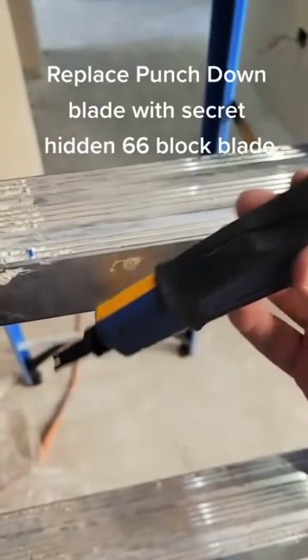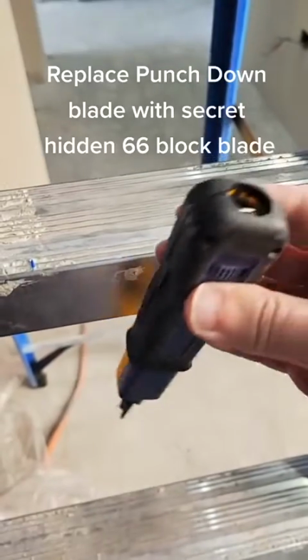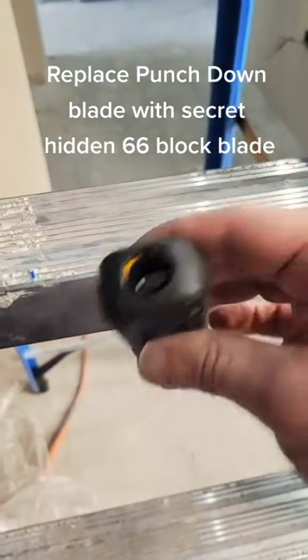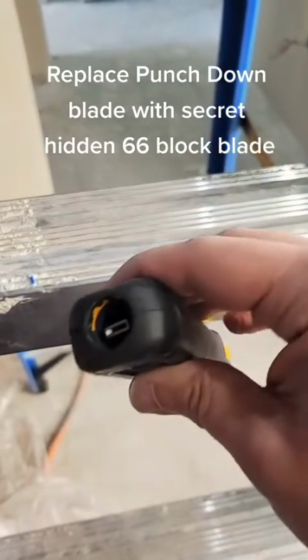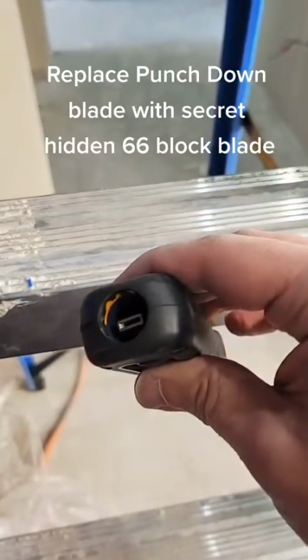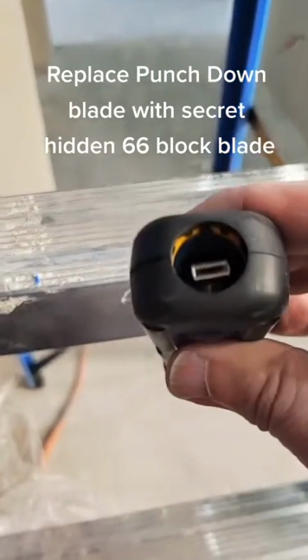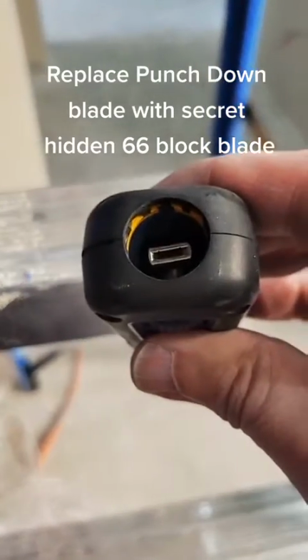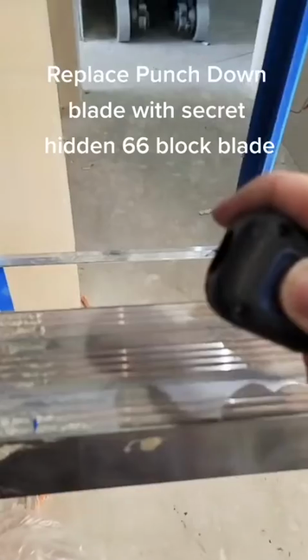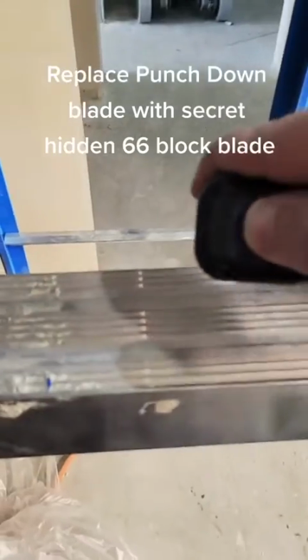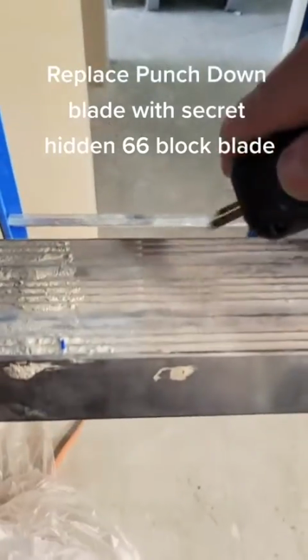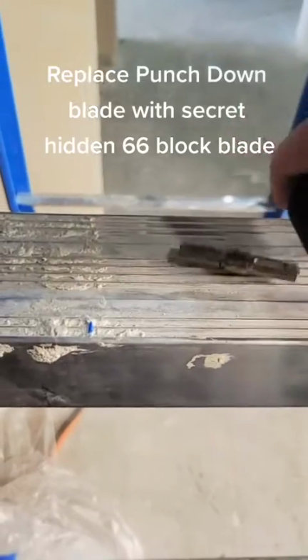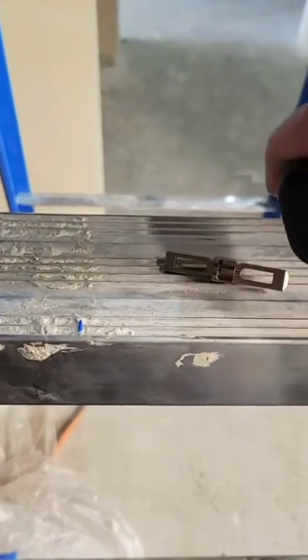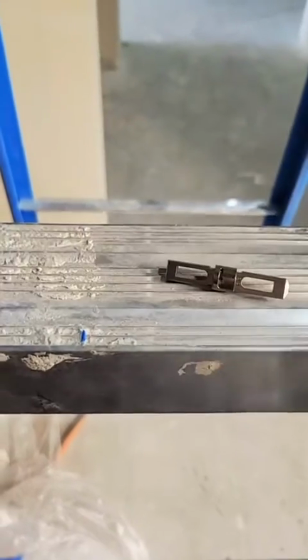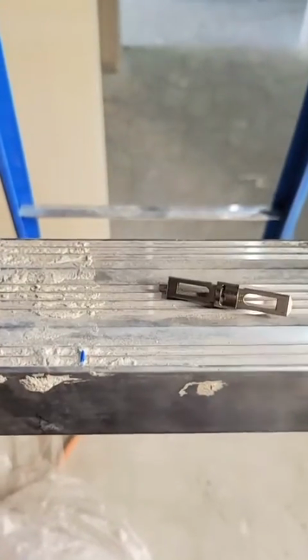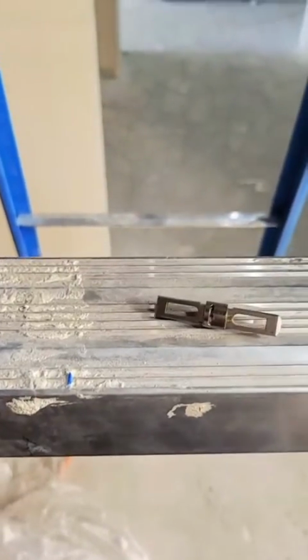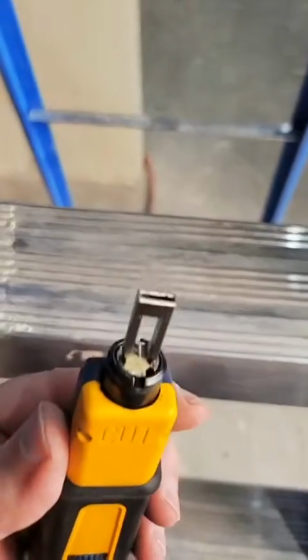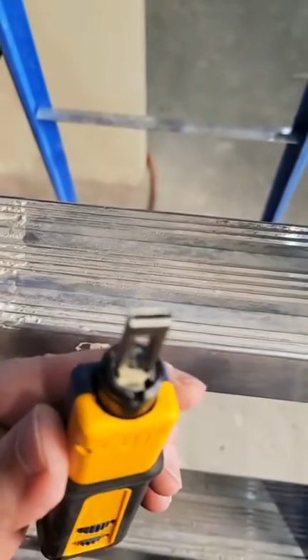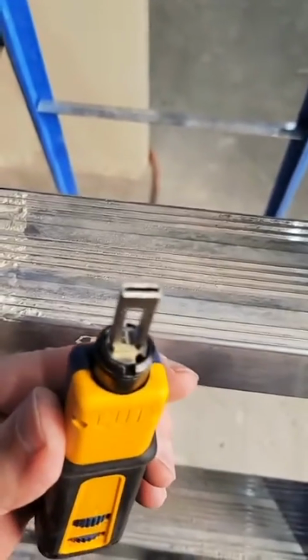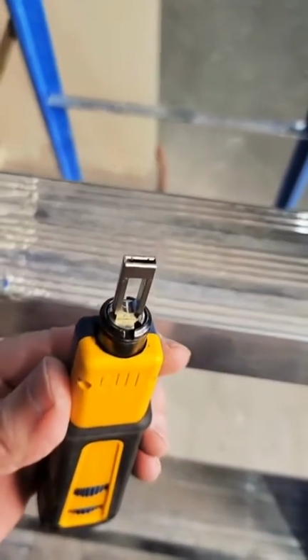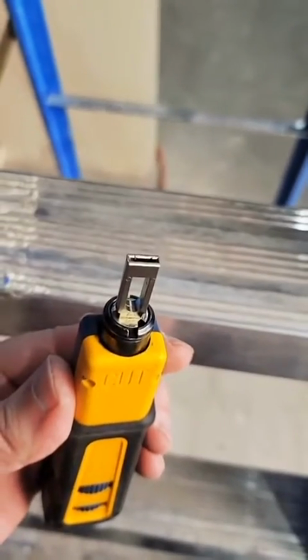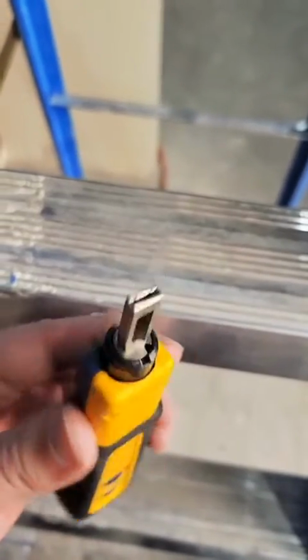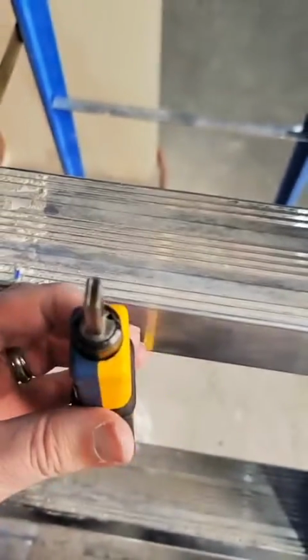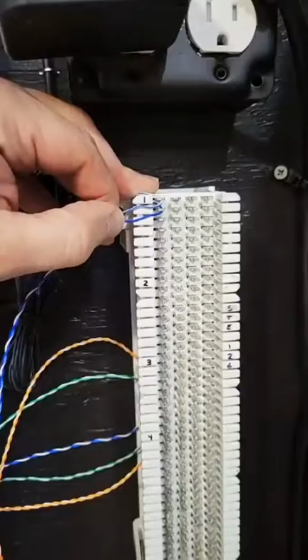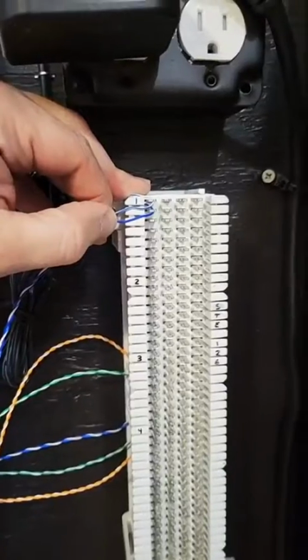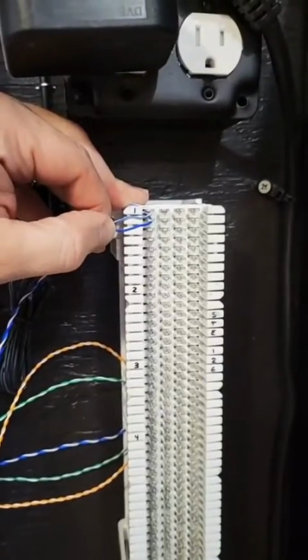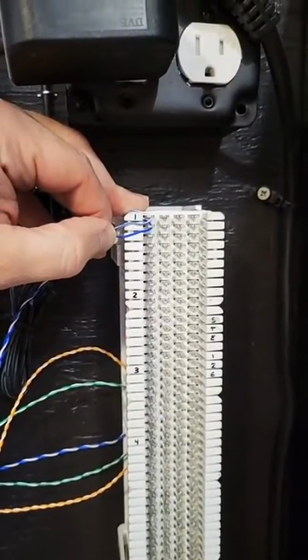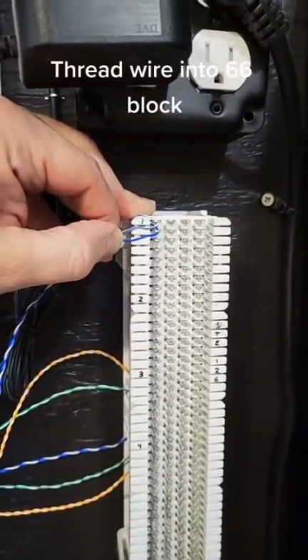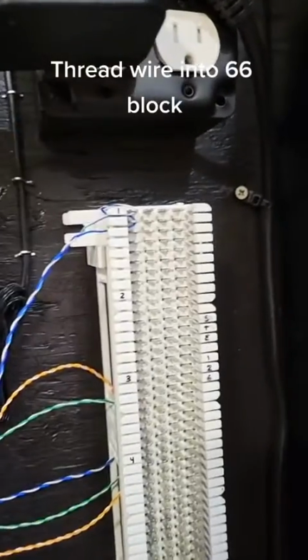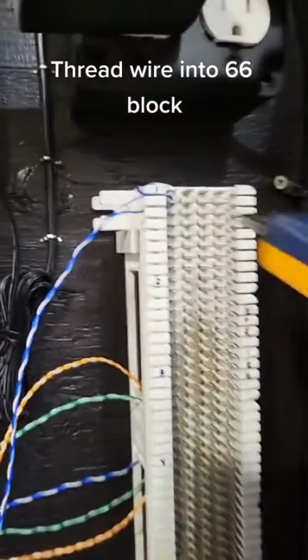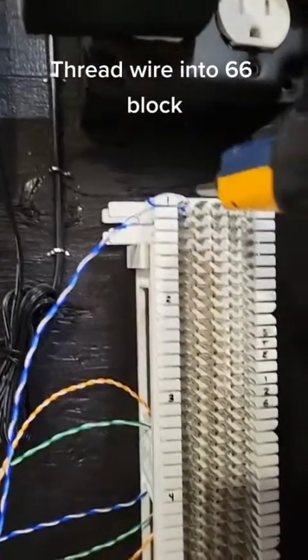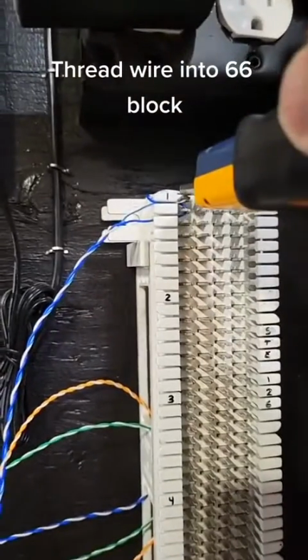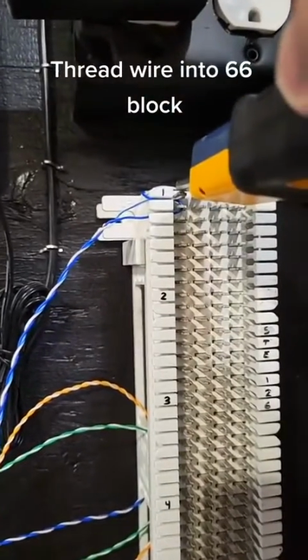Replace the punch-down blade with the secret hidden 66 block blade, then thread the wire into the 66 block.